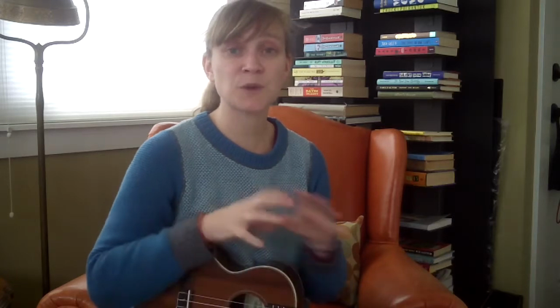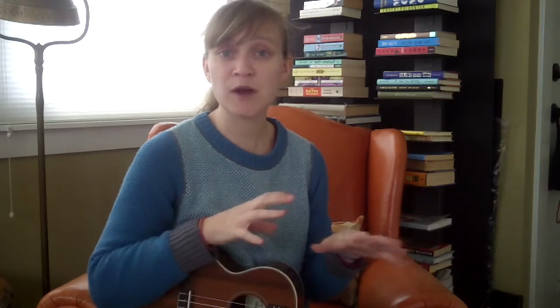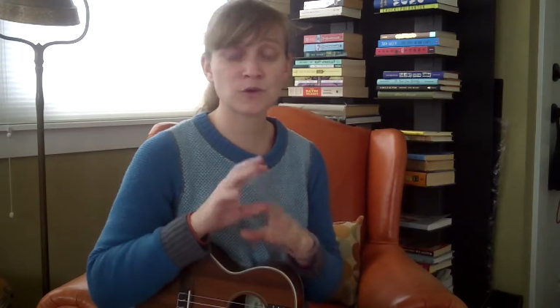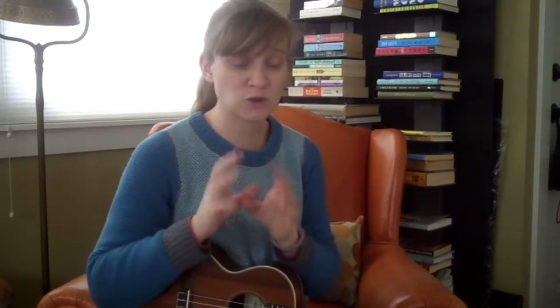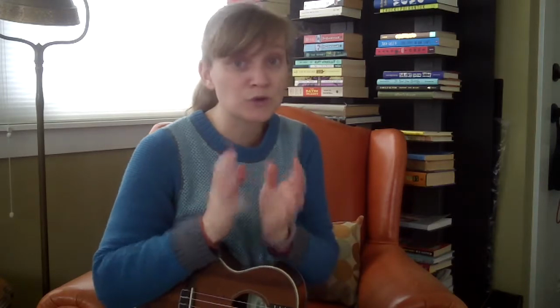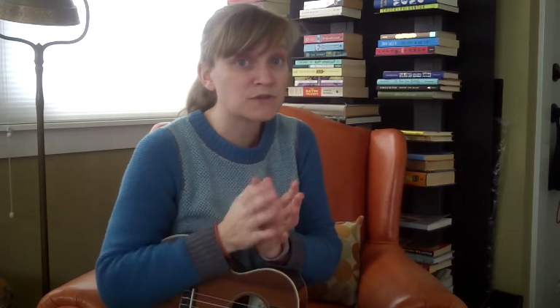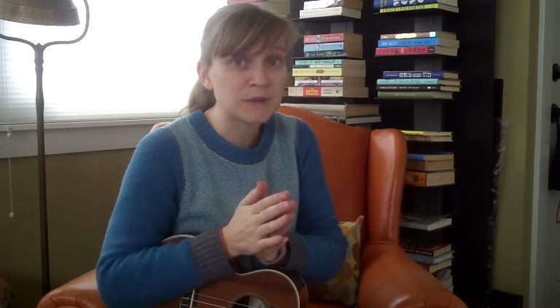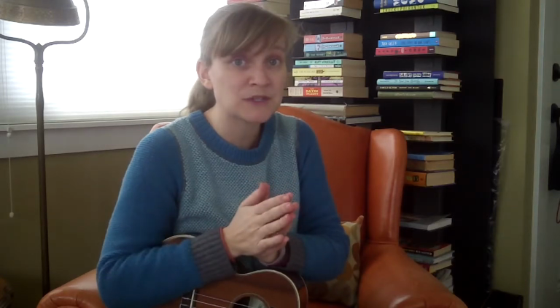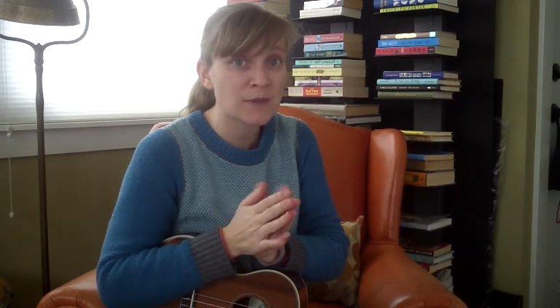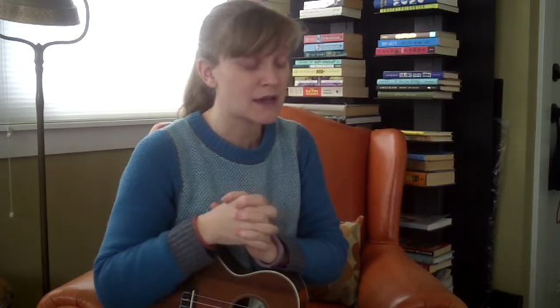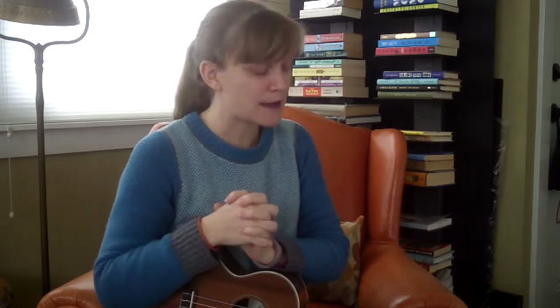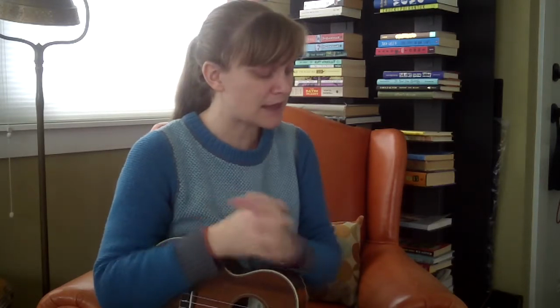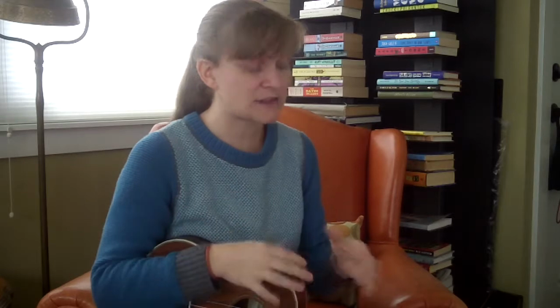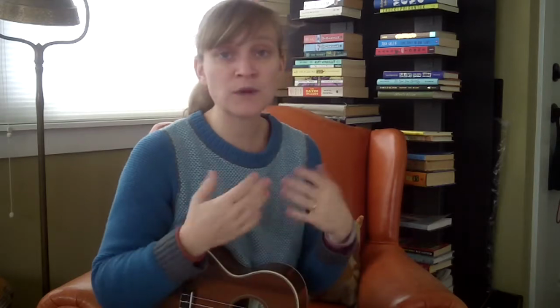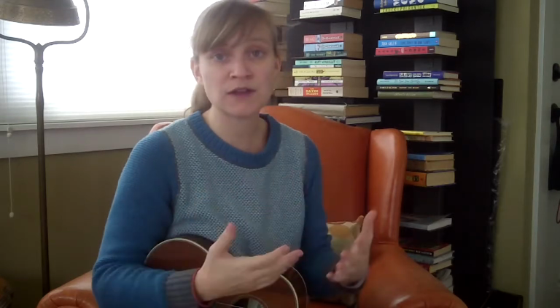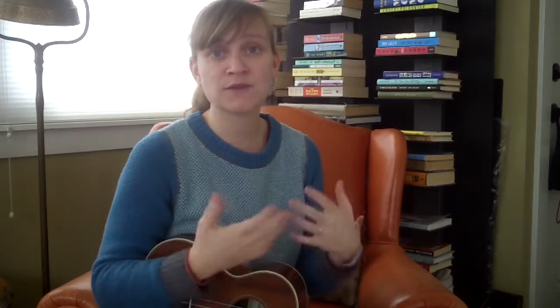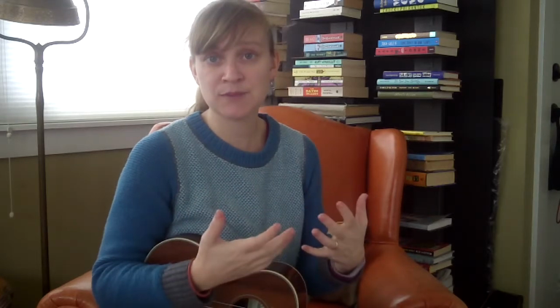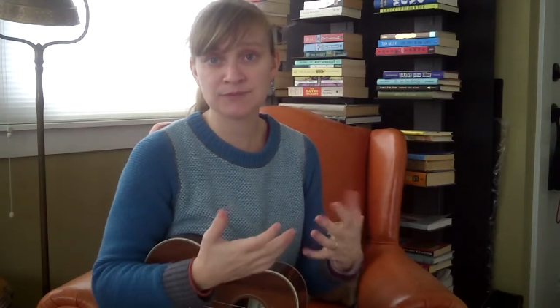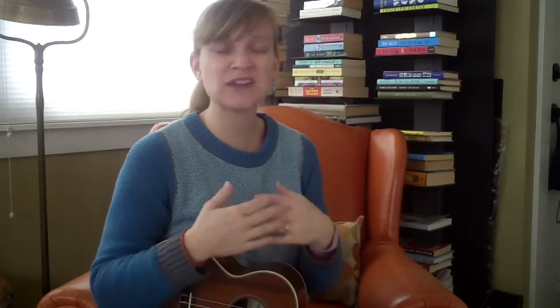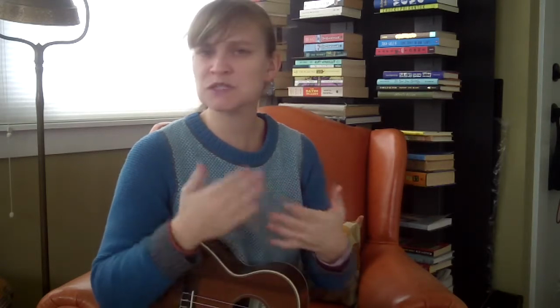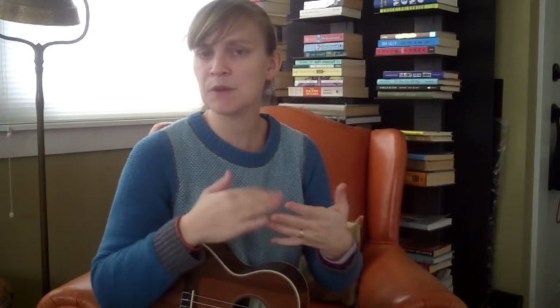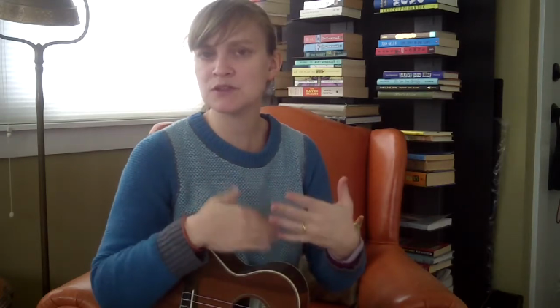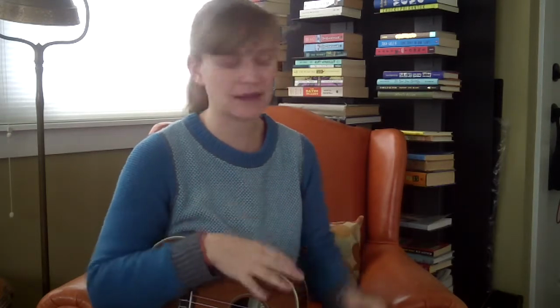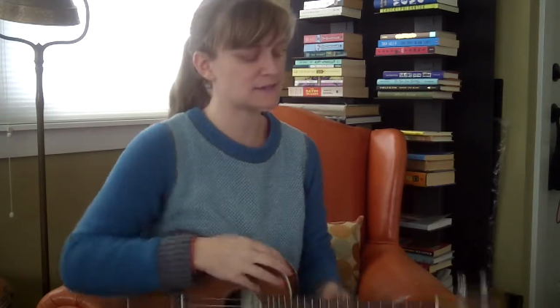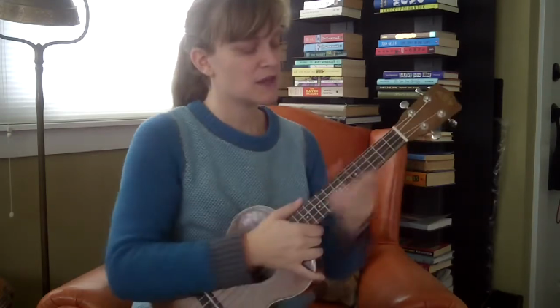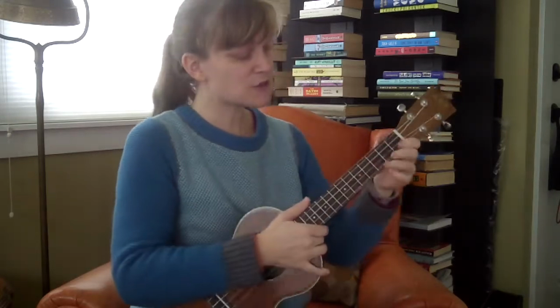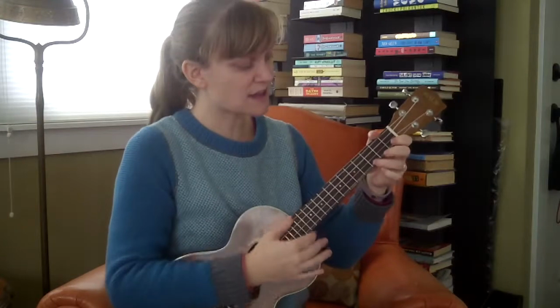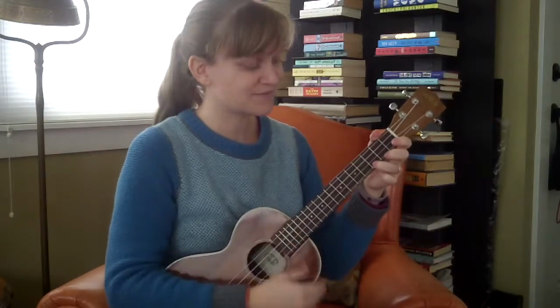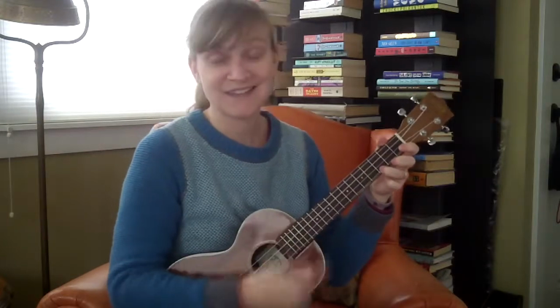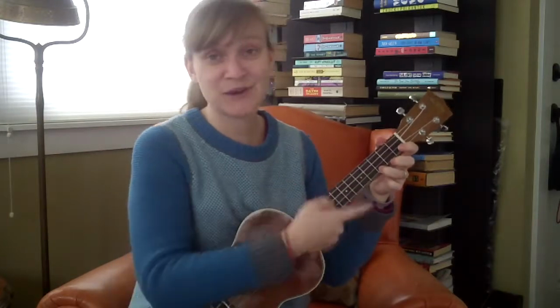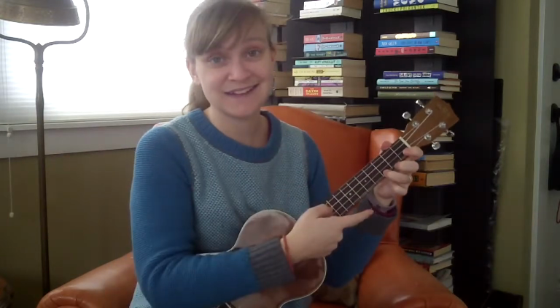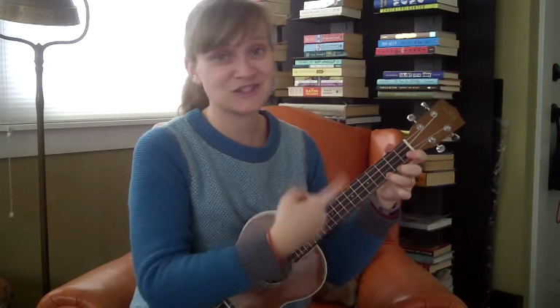By 12-bar blues, what I mean is you've got 12 bars — 12 groups of four beats — and they always follow the same pattern. What I like to do is split them up into three lines.